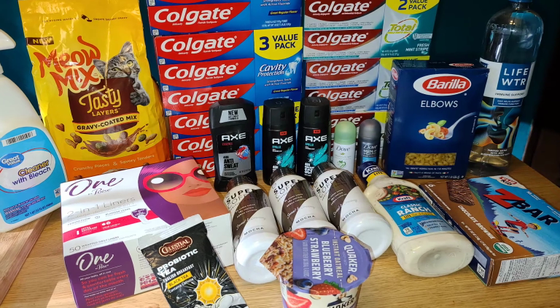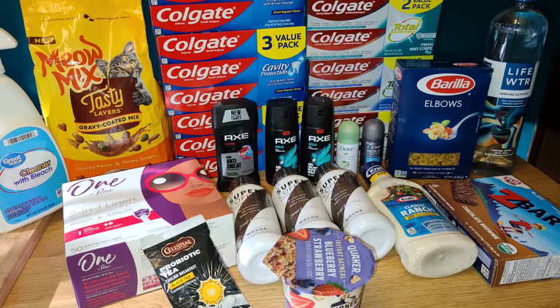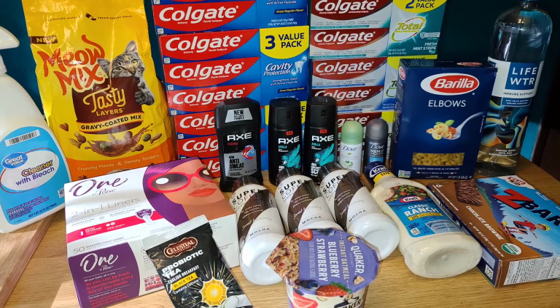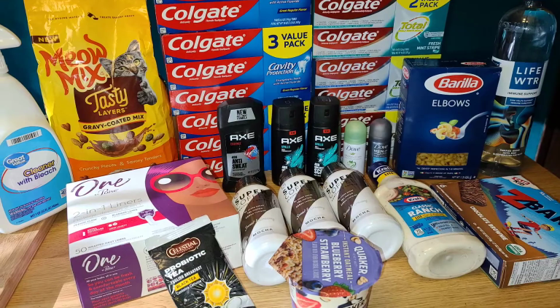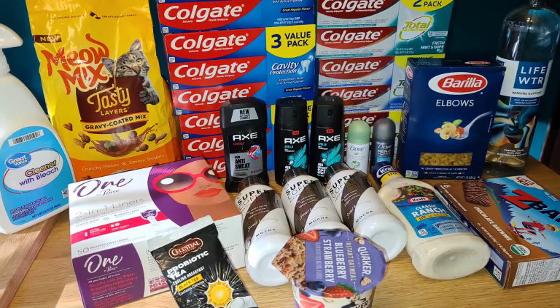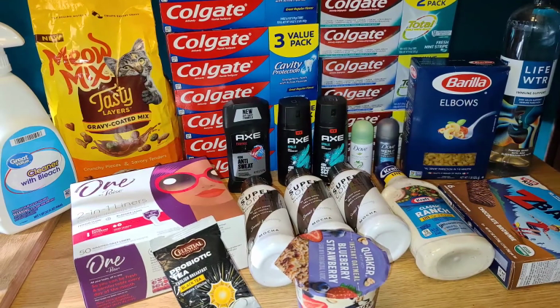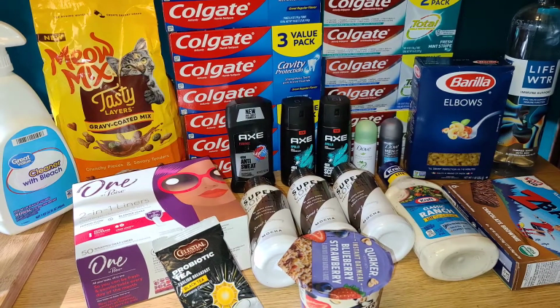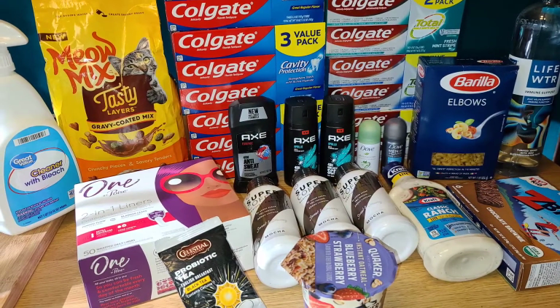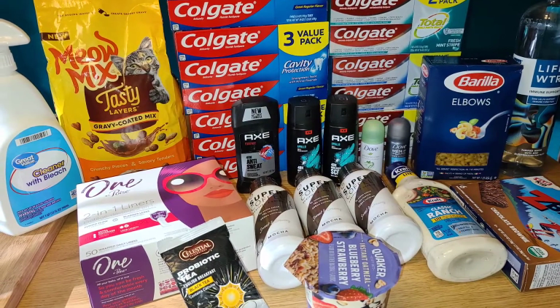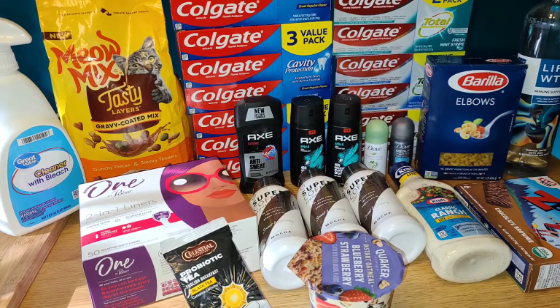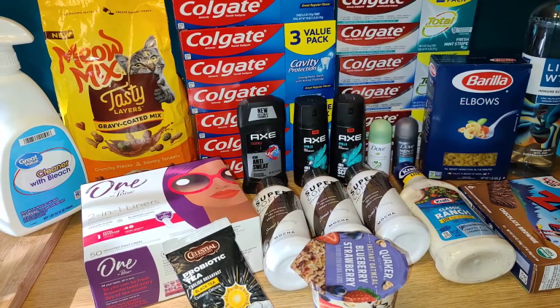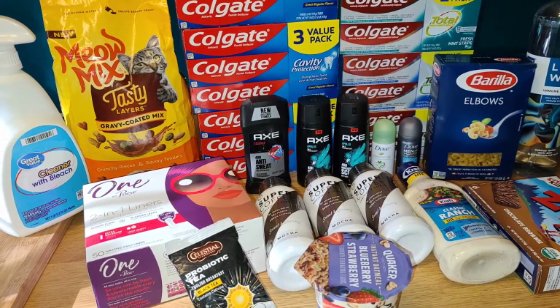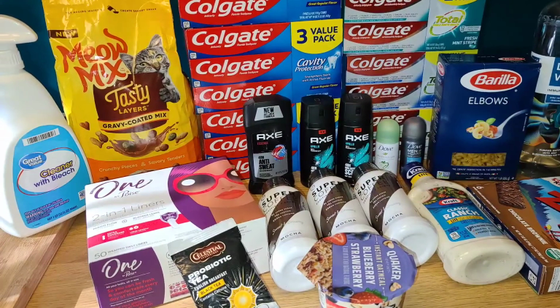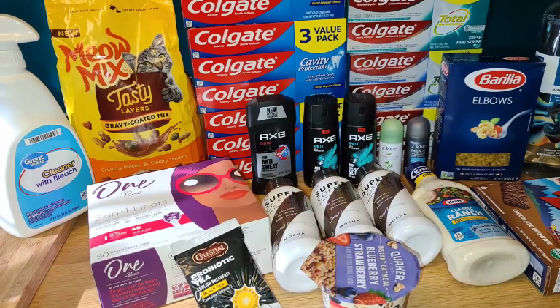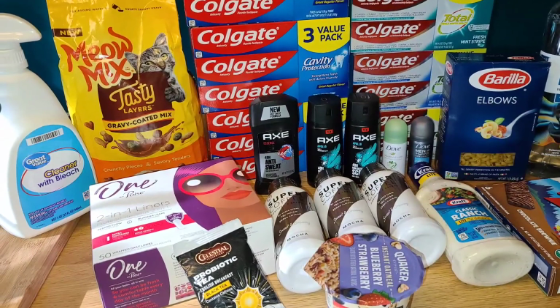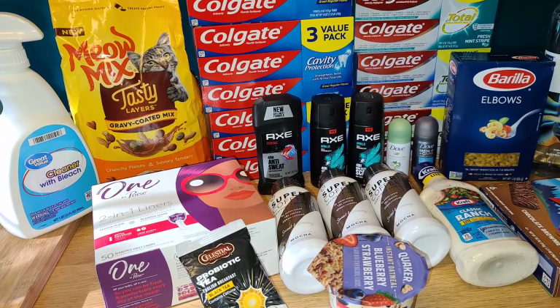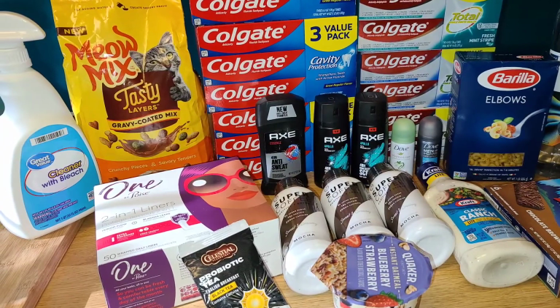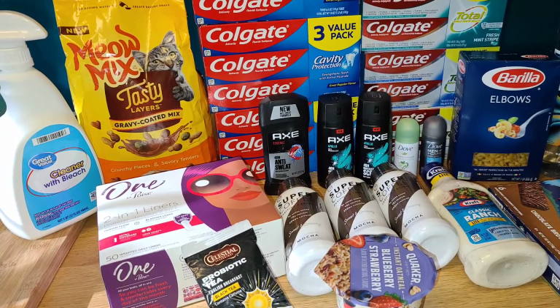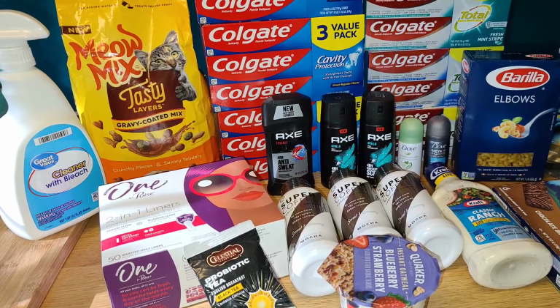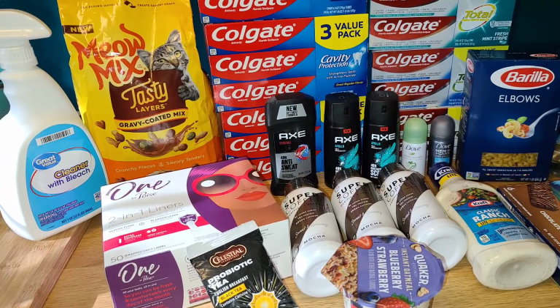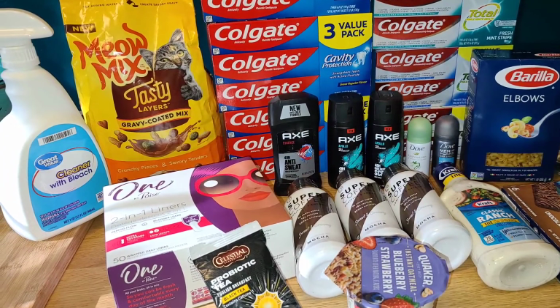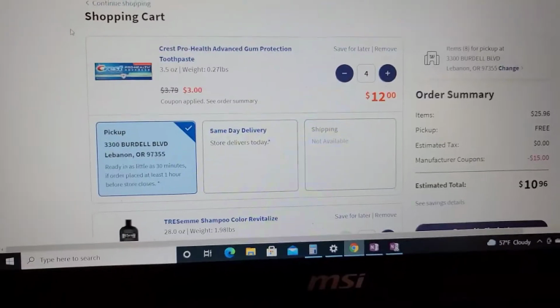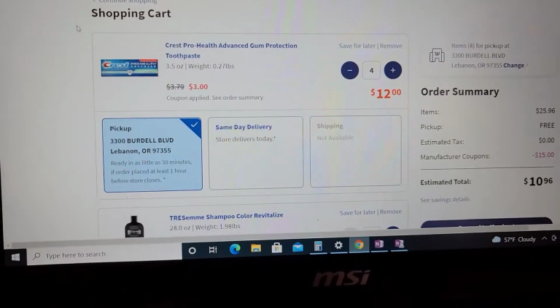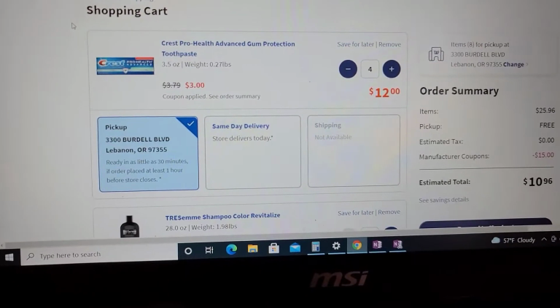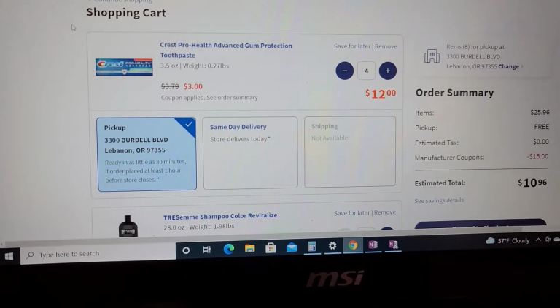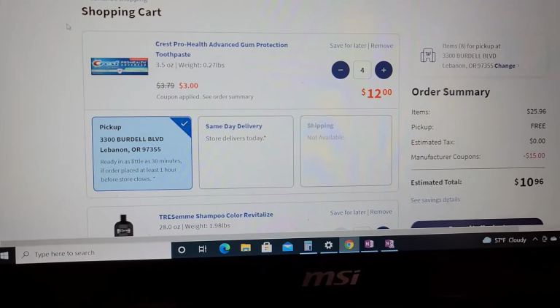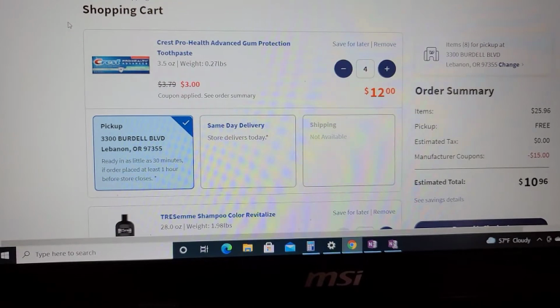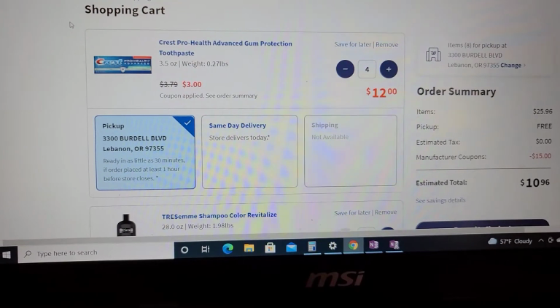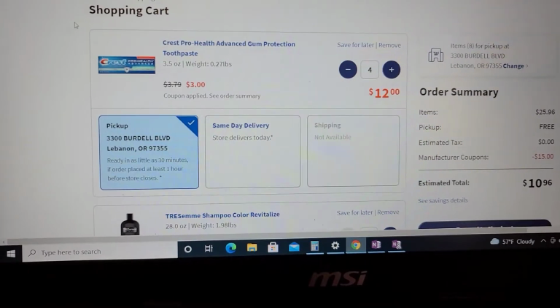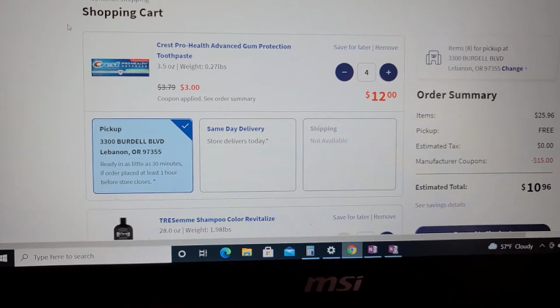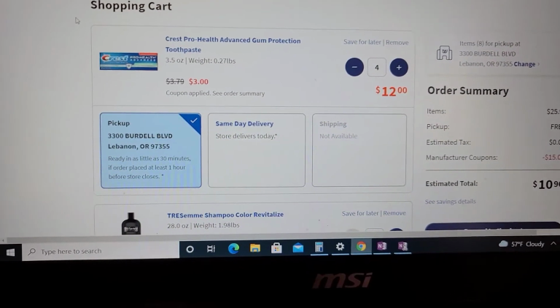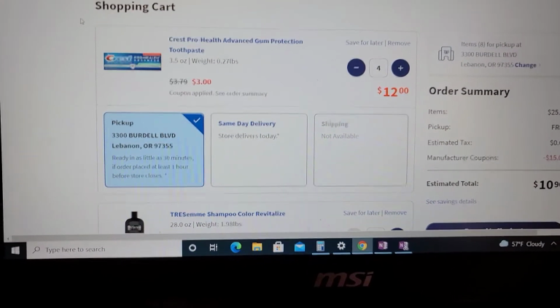Before we jump into the Ibotta deals, I do have a Walgreens pickup order I want to show you that I placed before I went out shopping today. I'm about to submit my Walgreens pickup order and I want to show you guys before I go grab it.